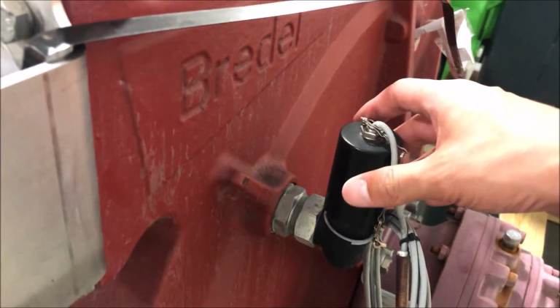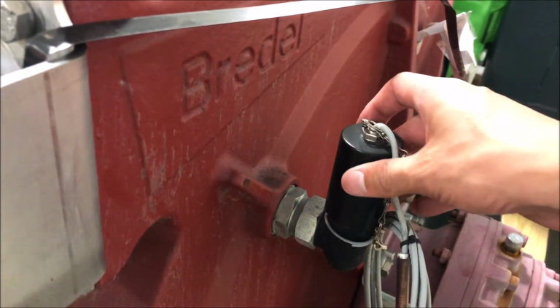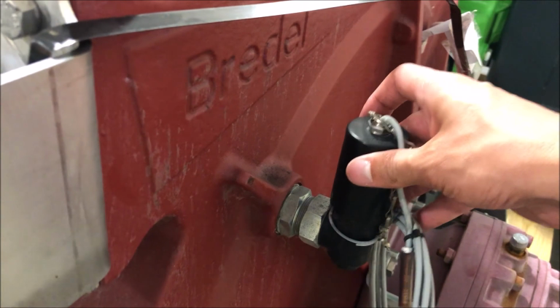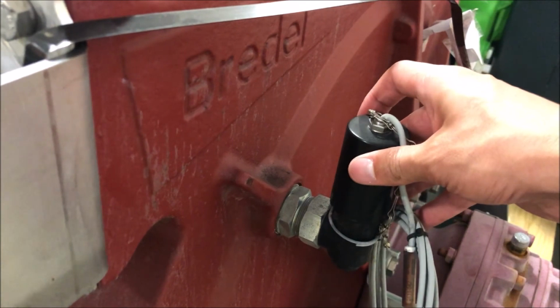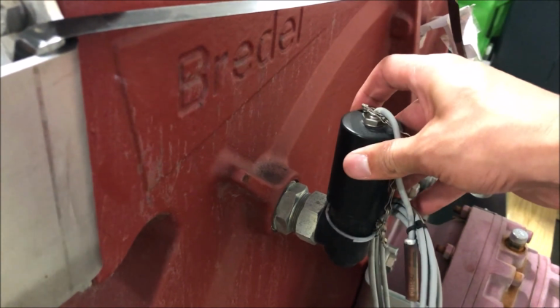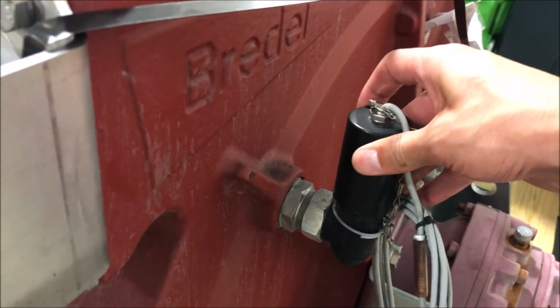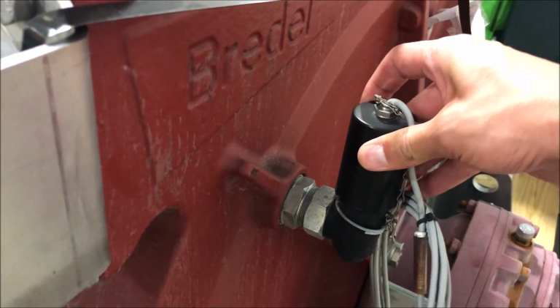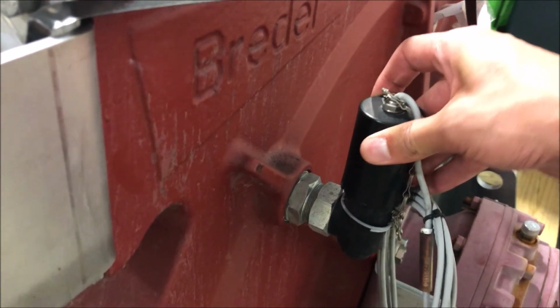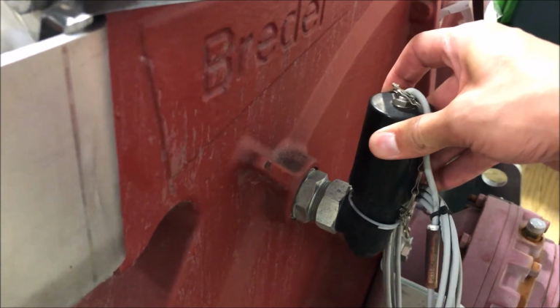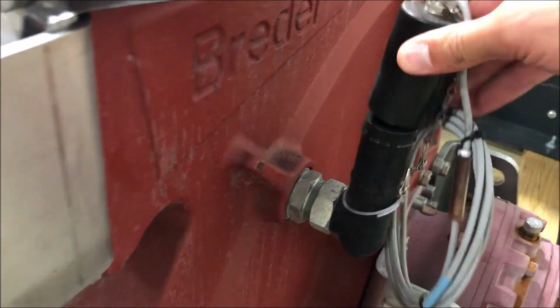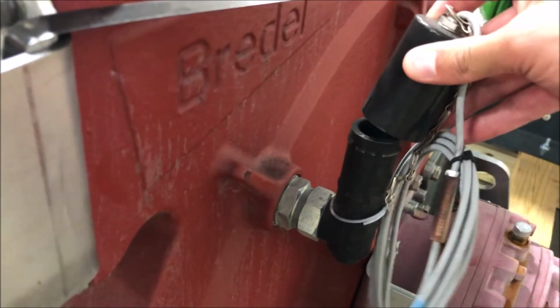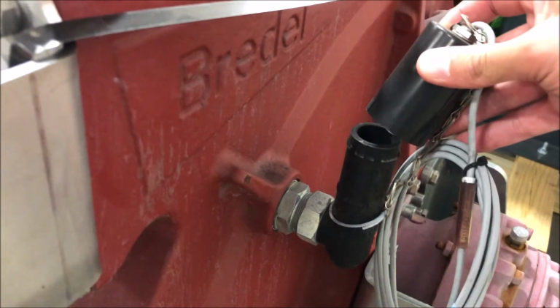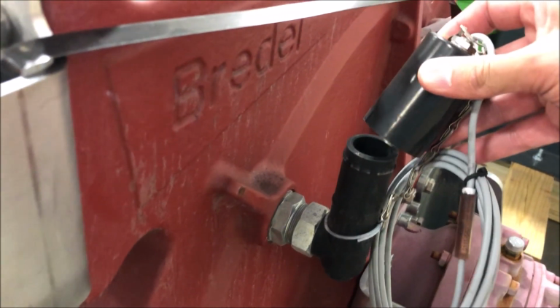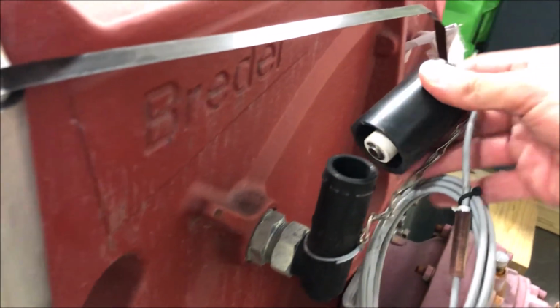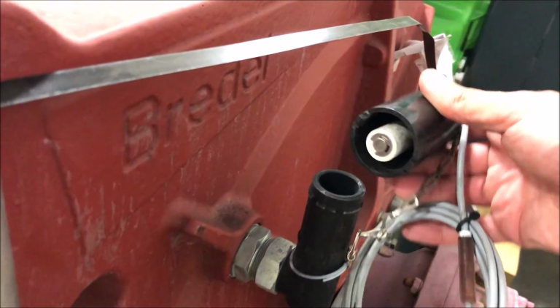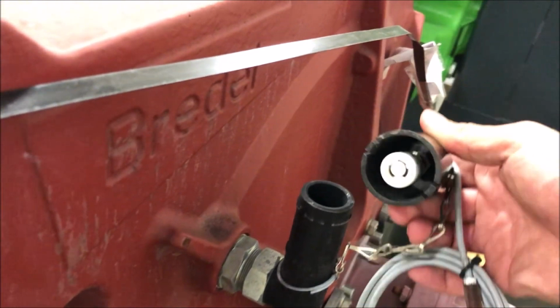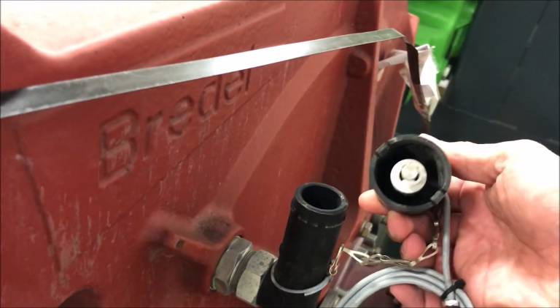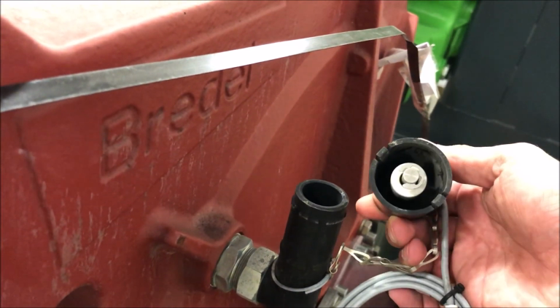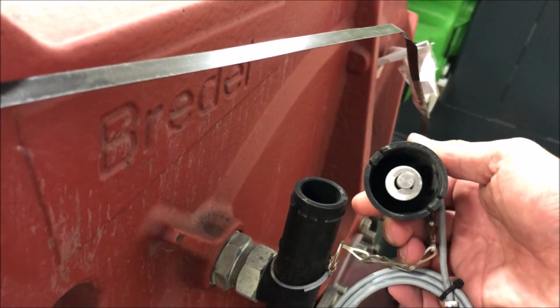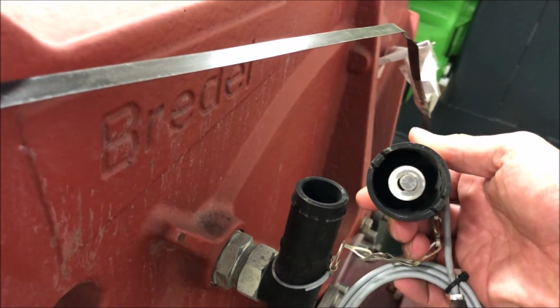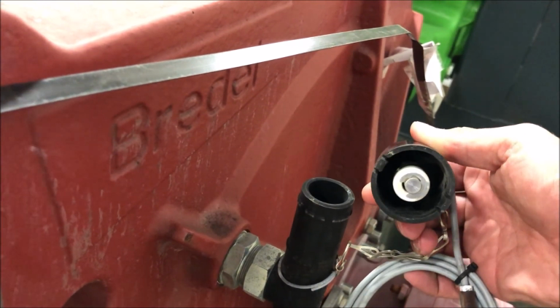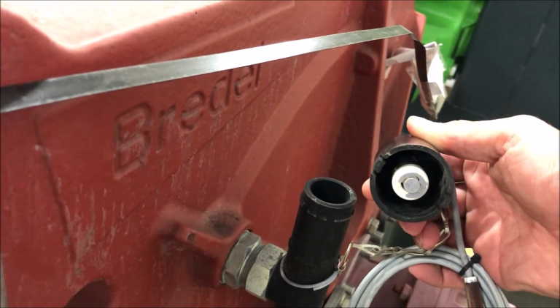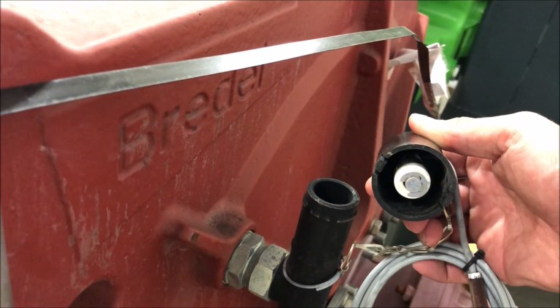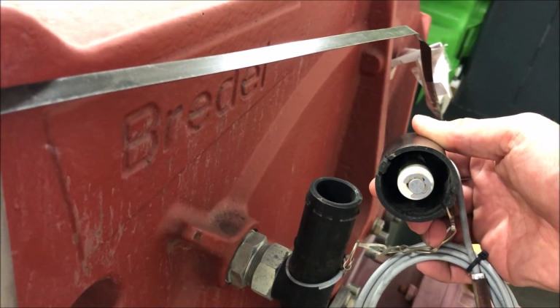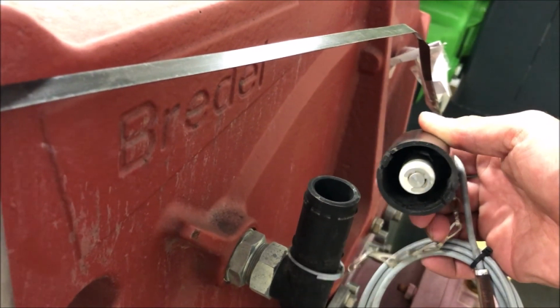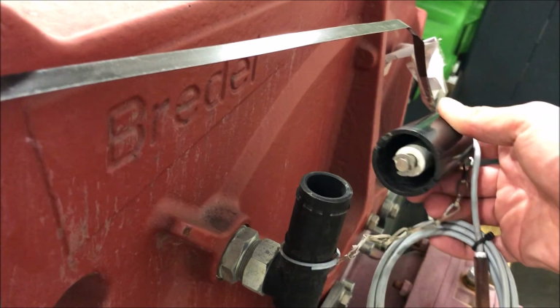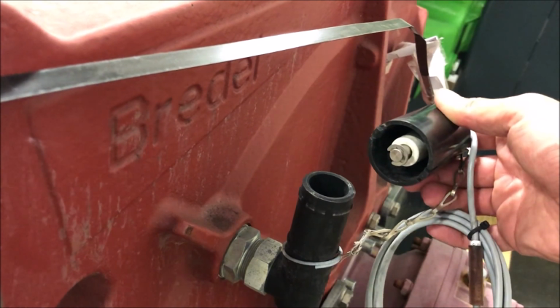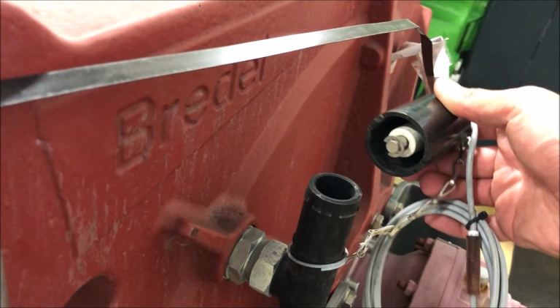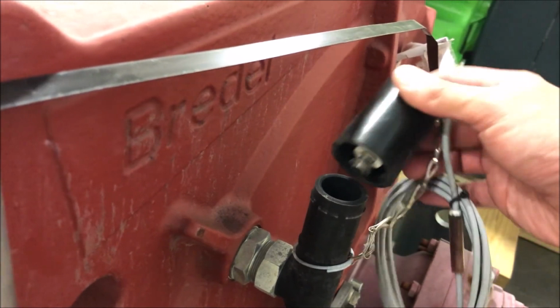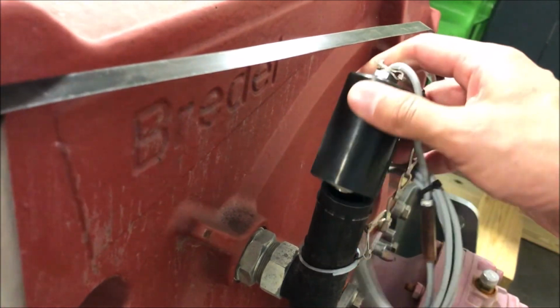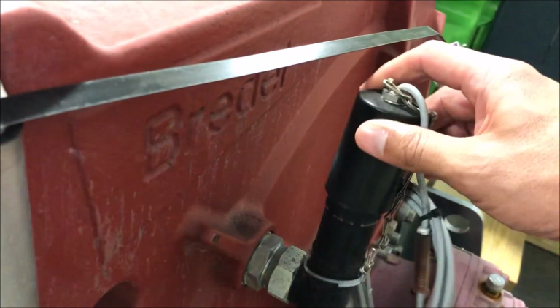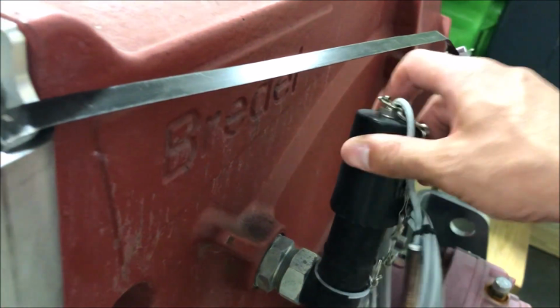Additionally, if there is substantial pressure in the discharge line, product could continue to backflow into the pump cavity and leak outside of the pump through the fill port, creating an unfortunate situation.